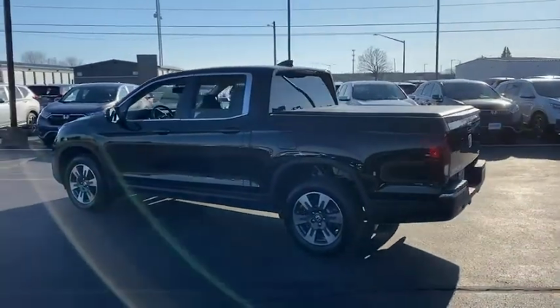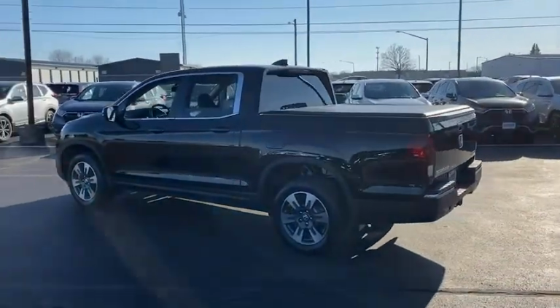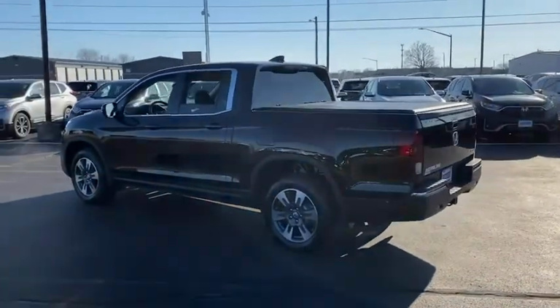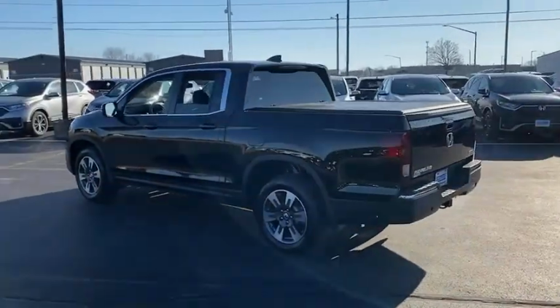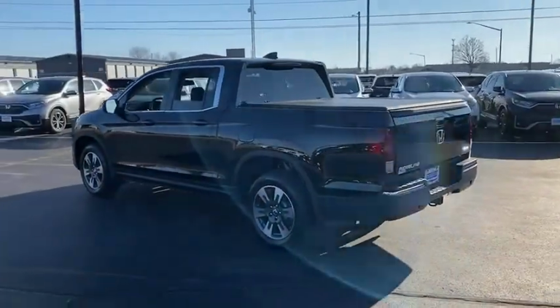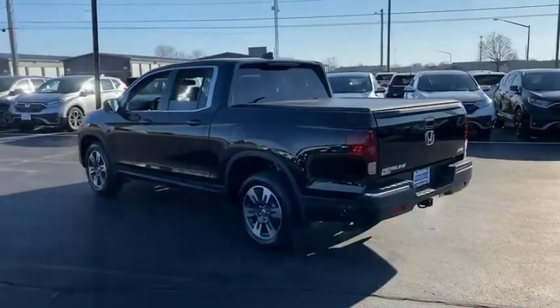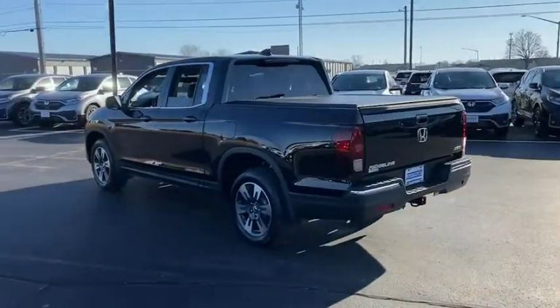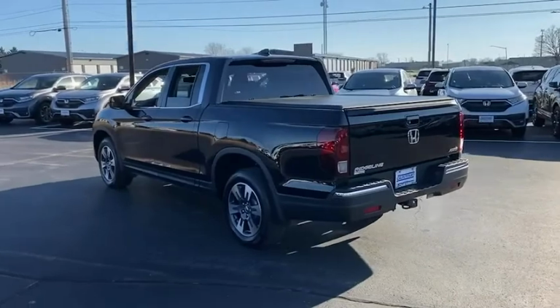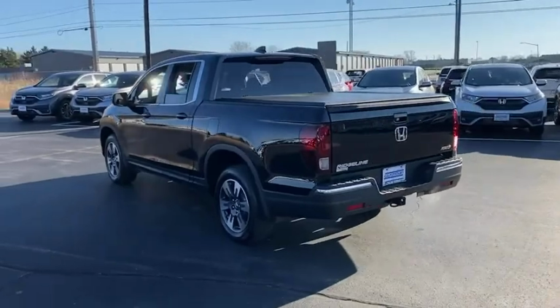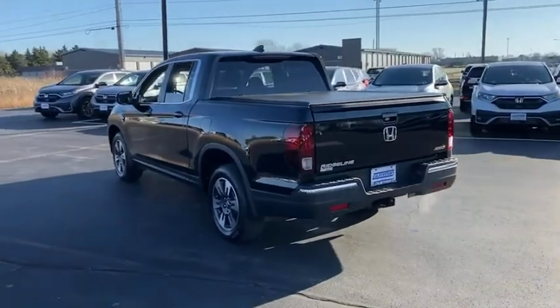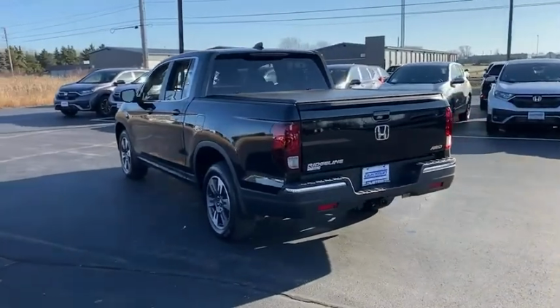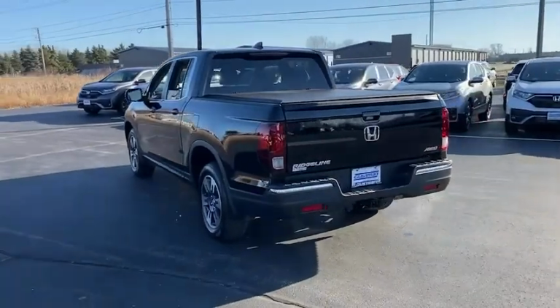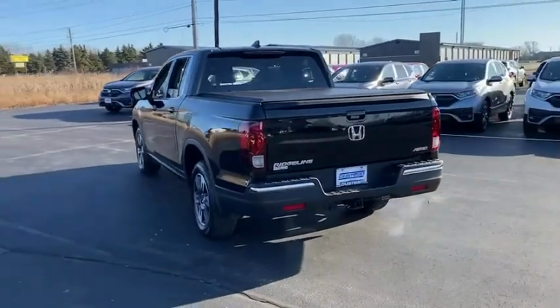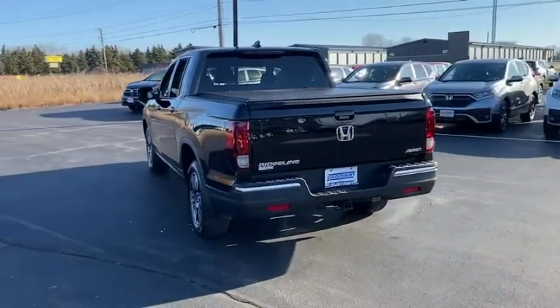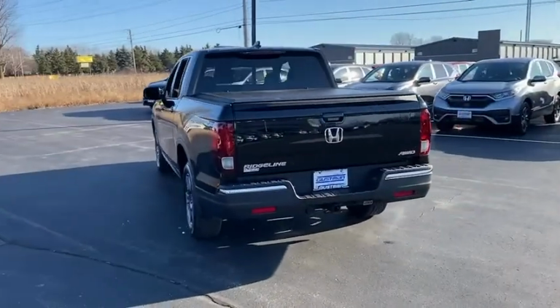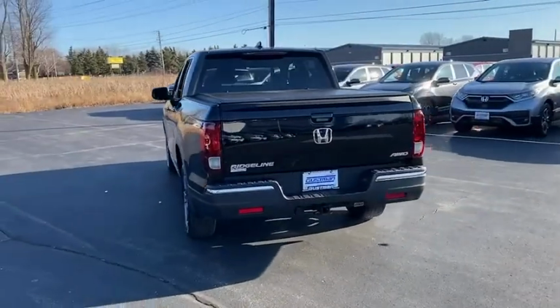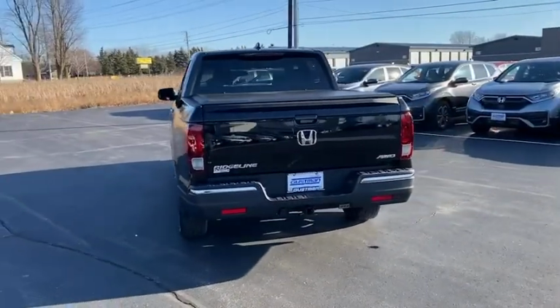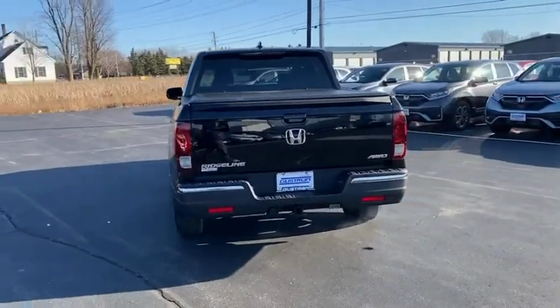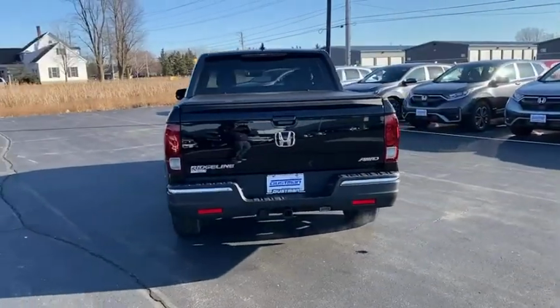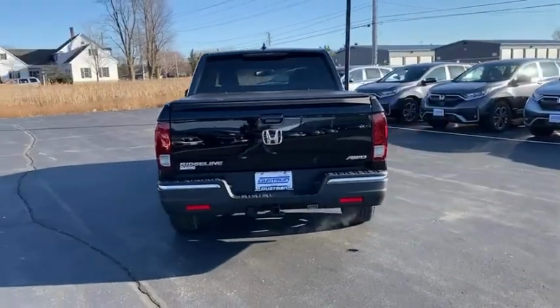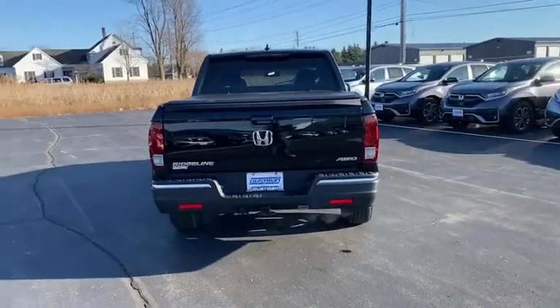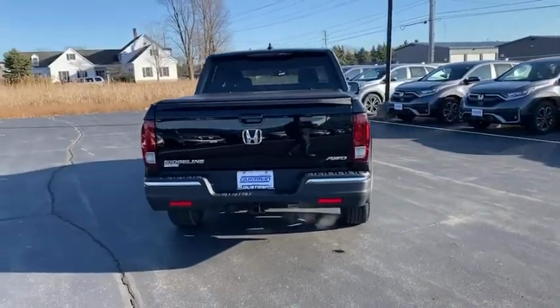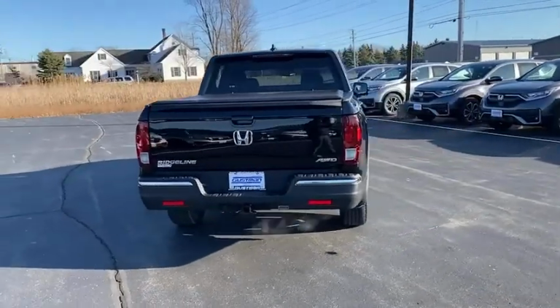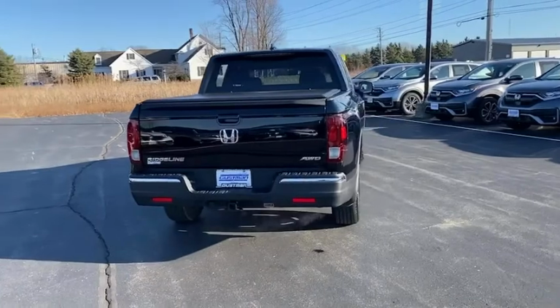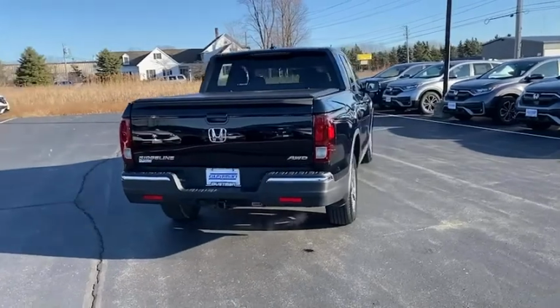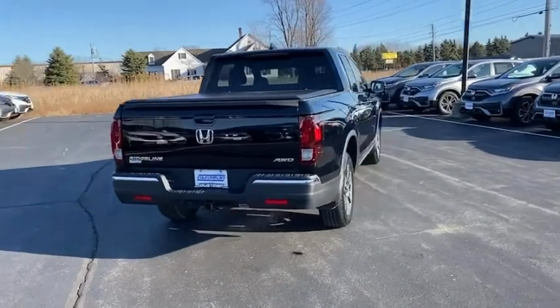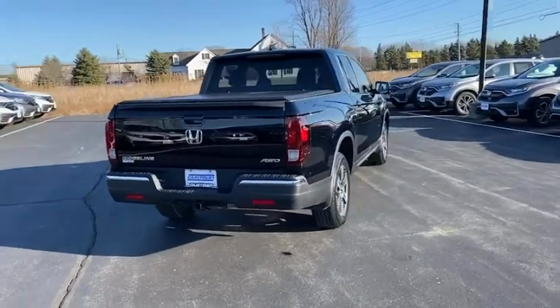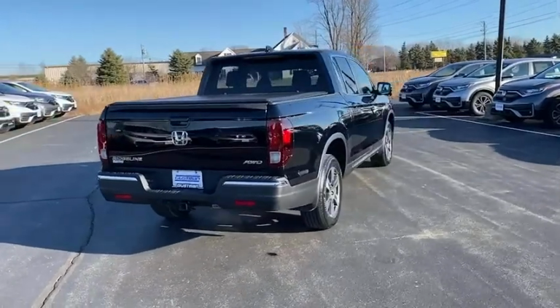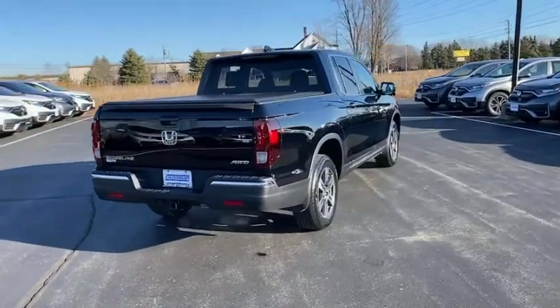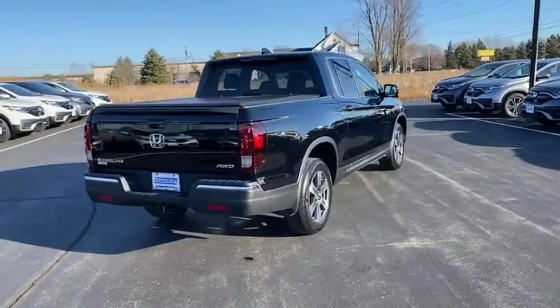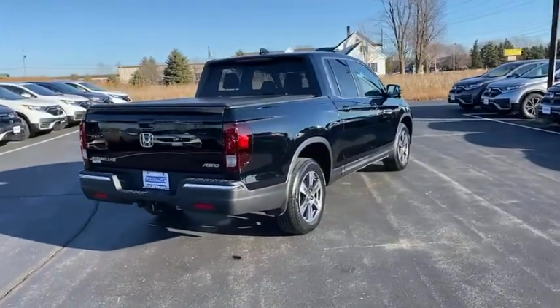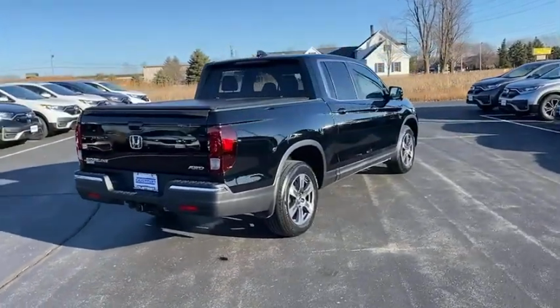Tire pressure monitor, tow hitch, bed liner, all-wheel drive, heated mirrors, aluminum wheels, remote engine start, brake assist, traction control, and stability control.